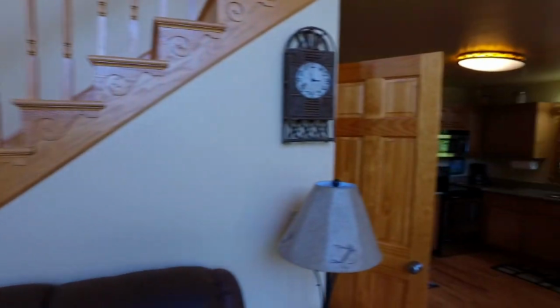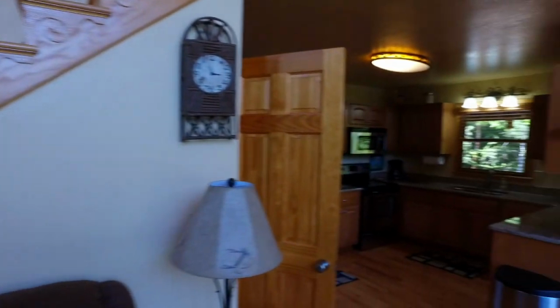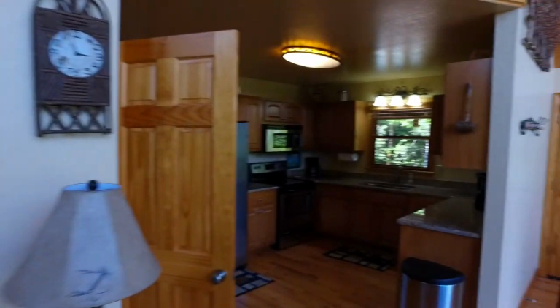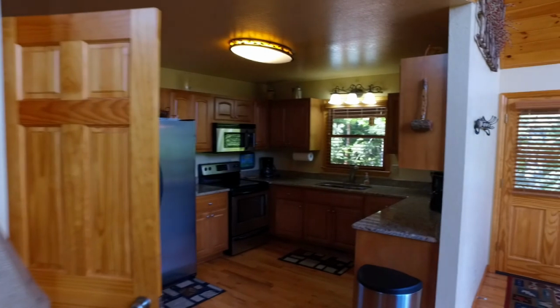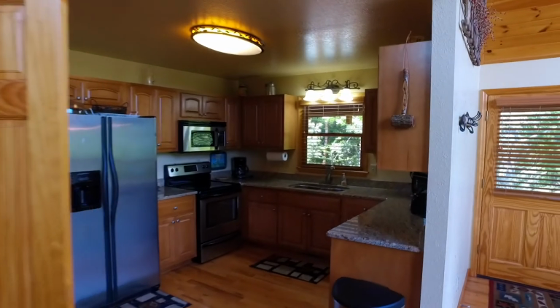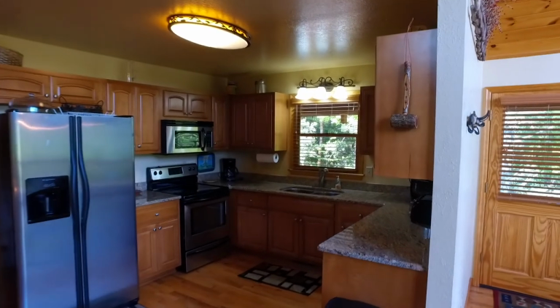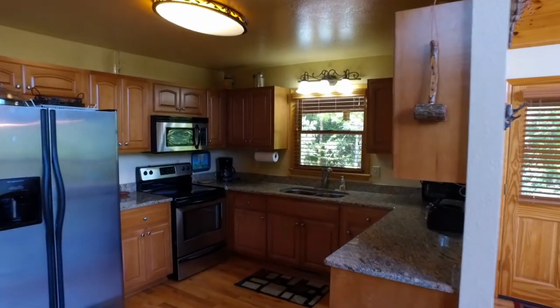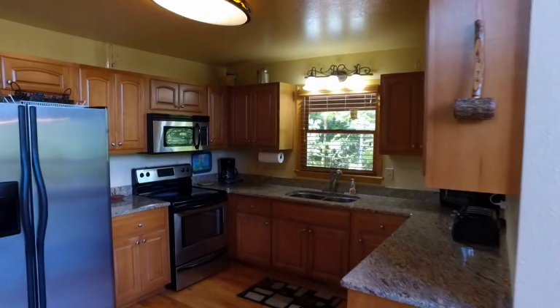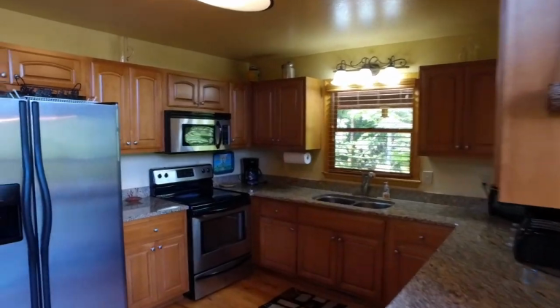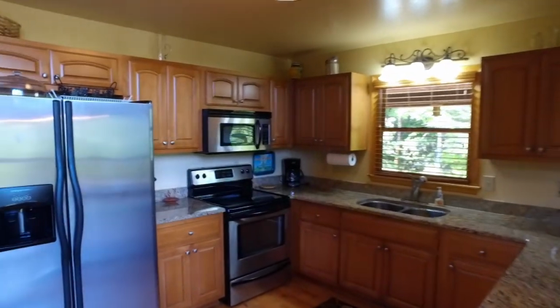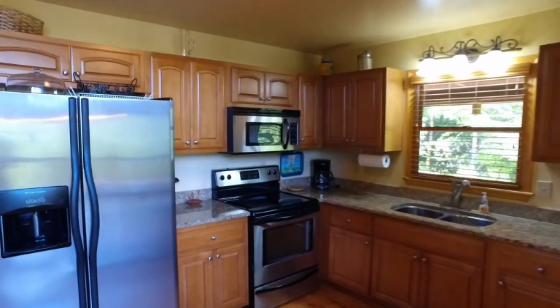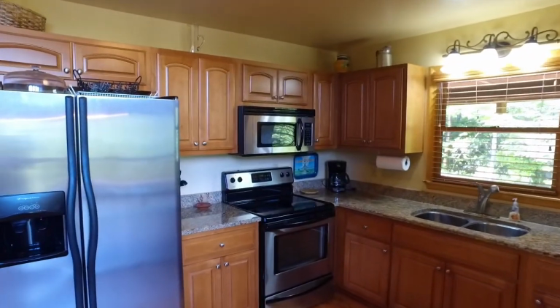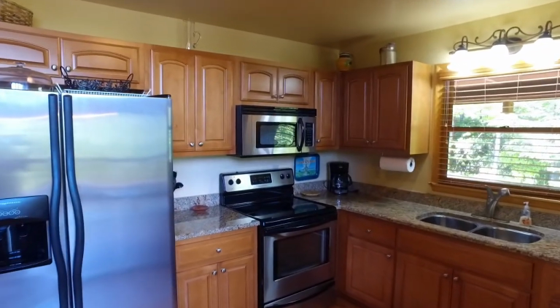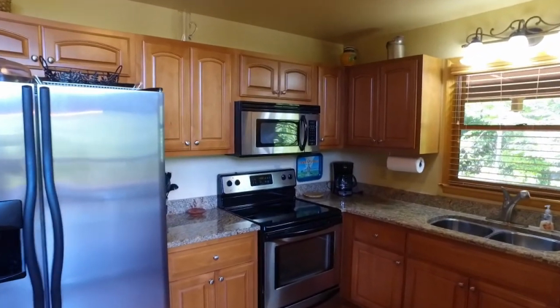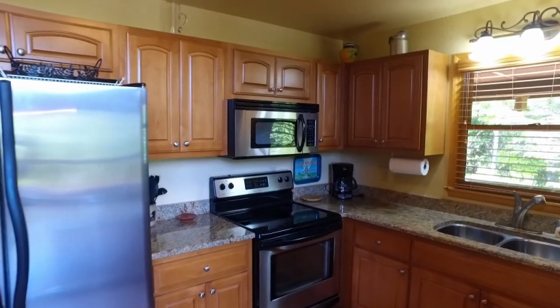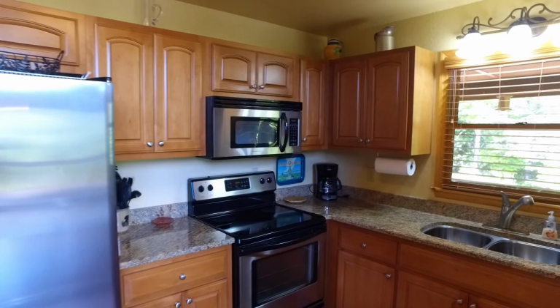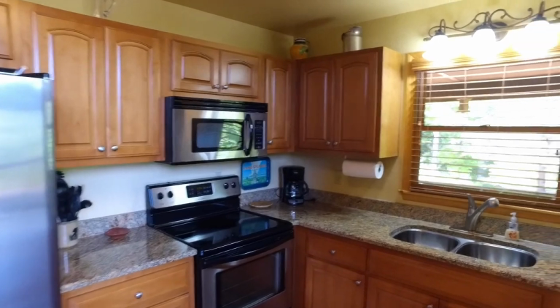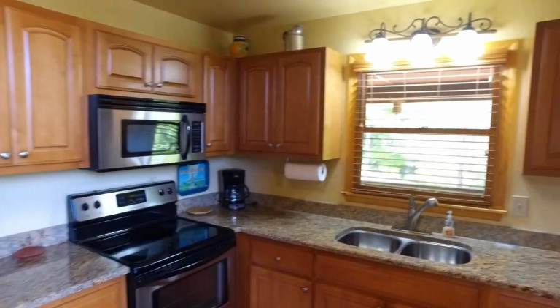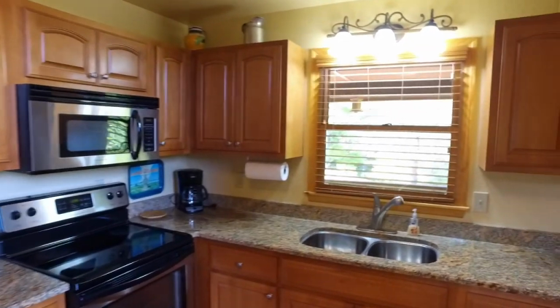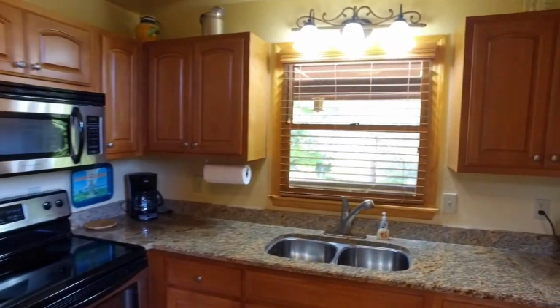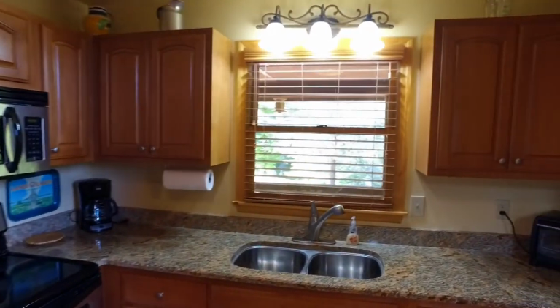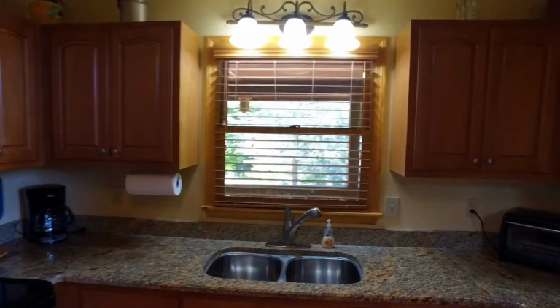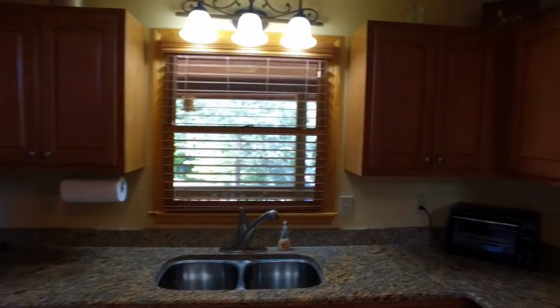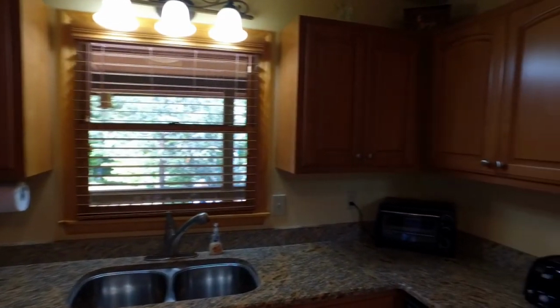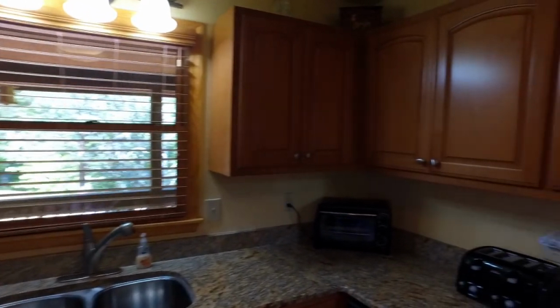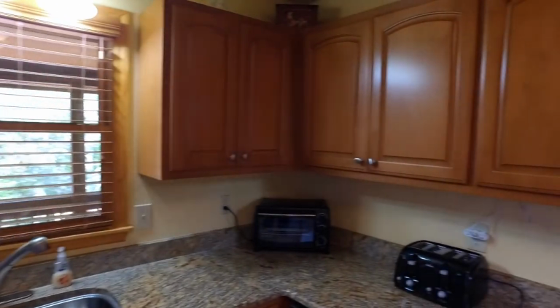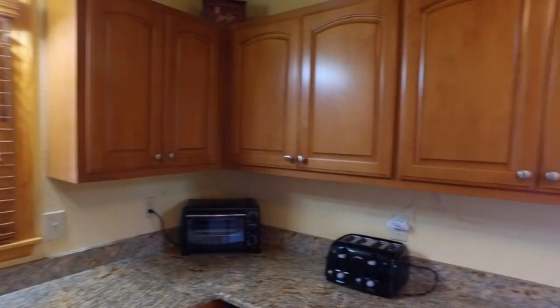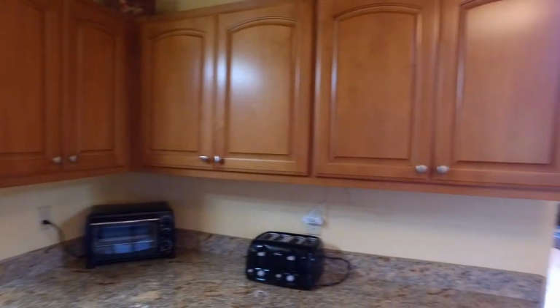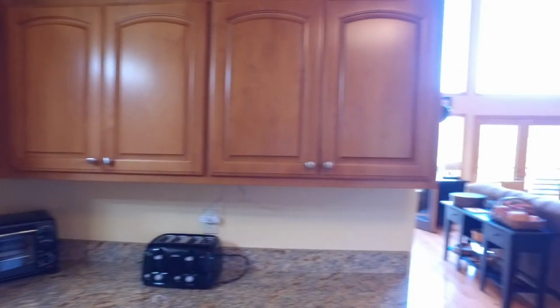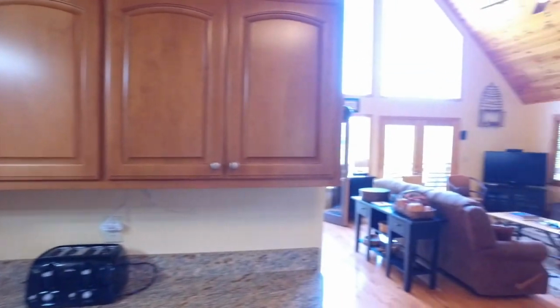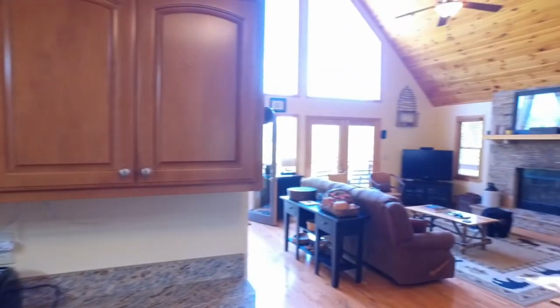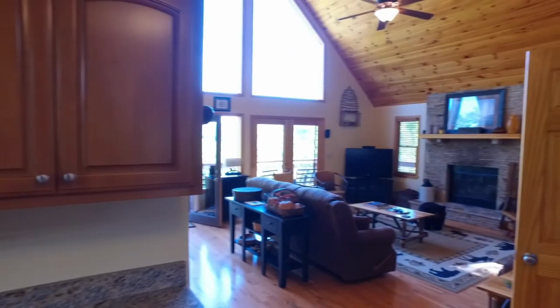In the kitchen we've got stainless steel appliances, nice cabinetry, and granite countertops. It's a nice workable kitchen that's set aside but still open to the great room.